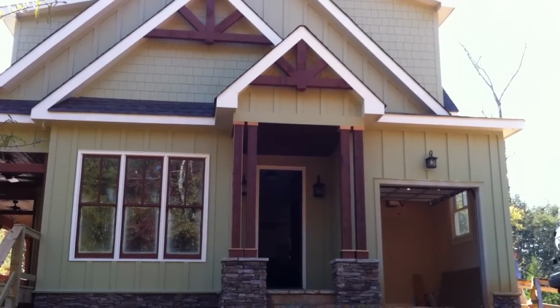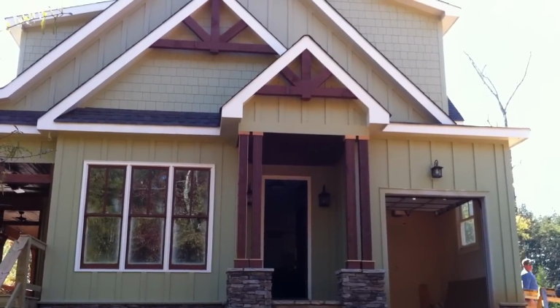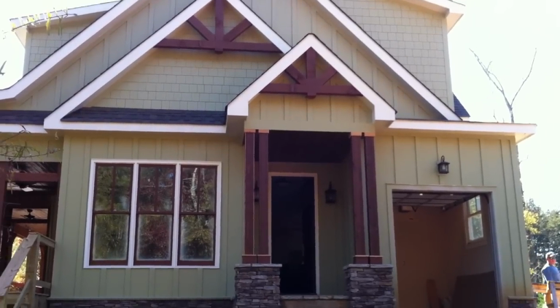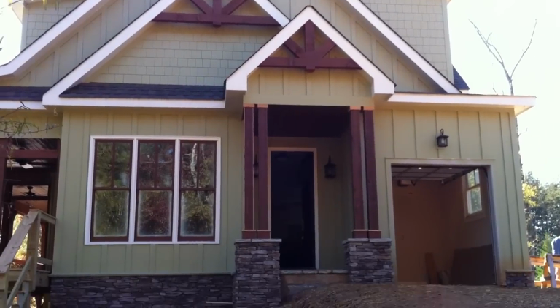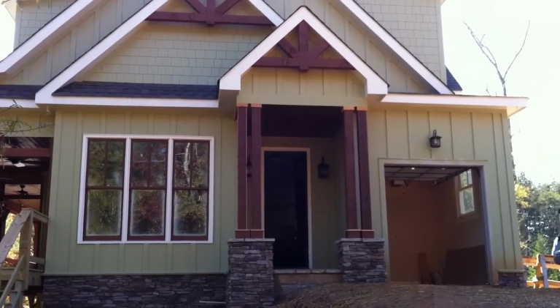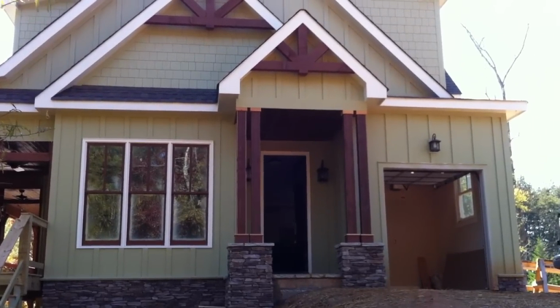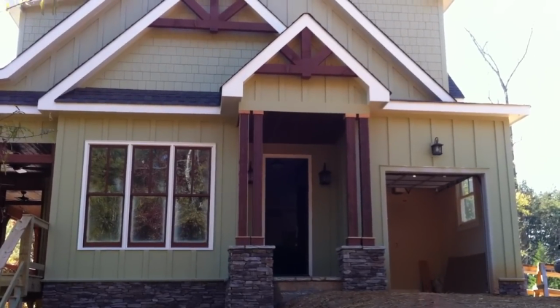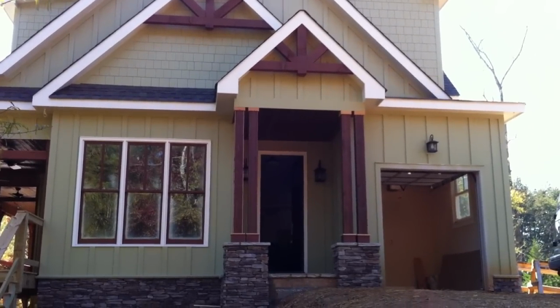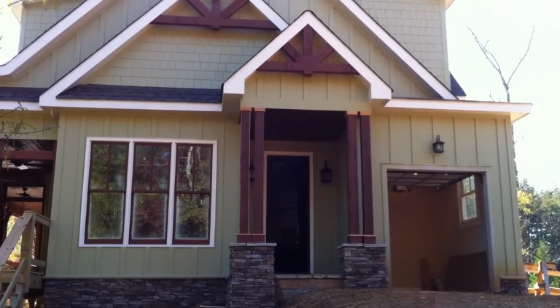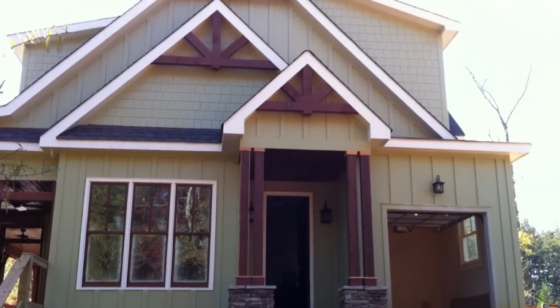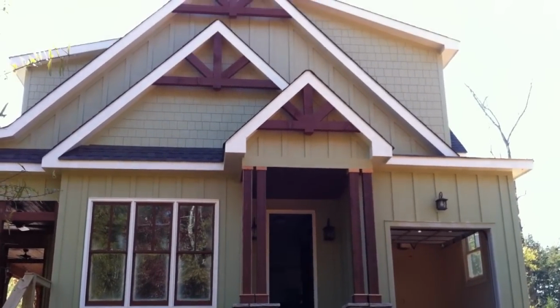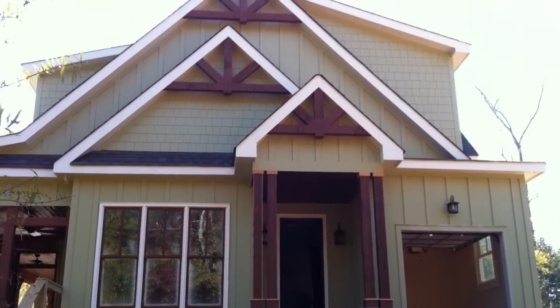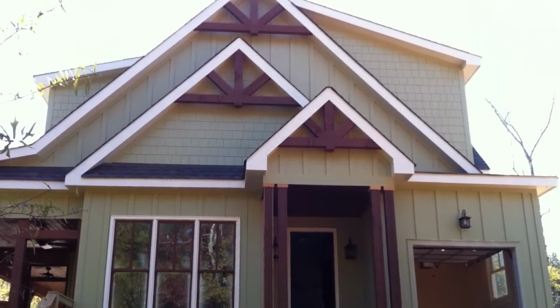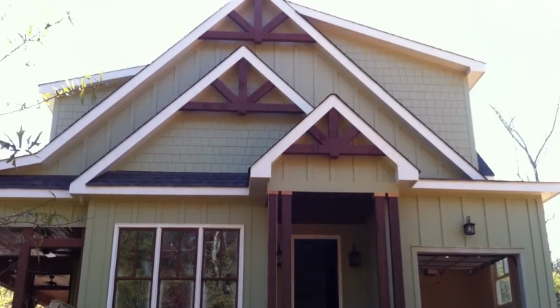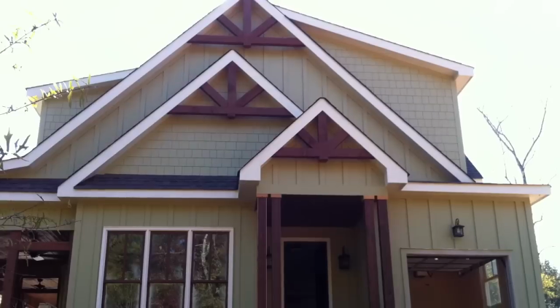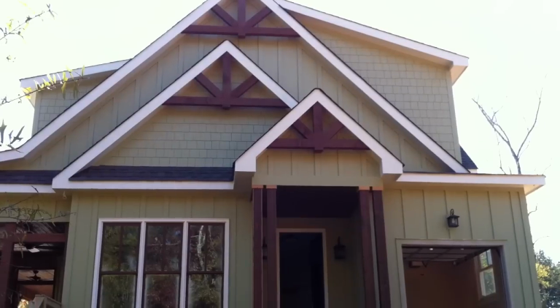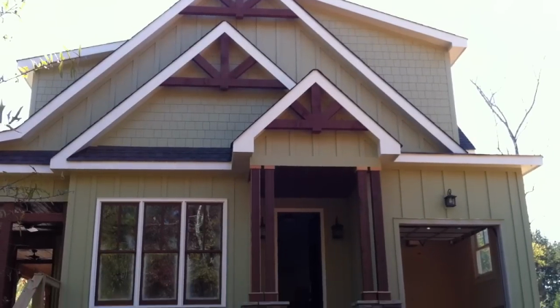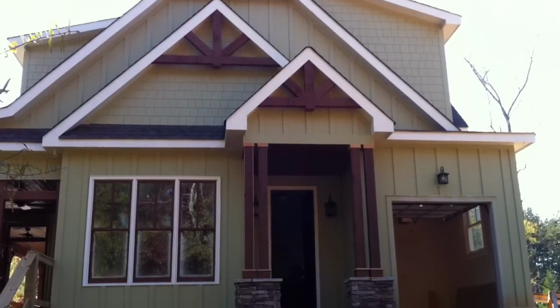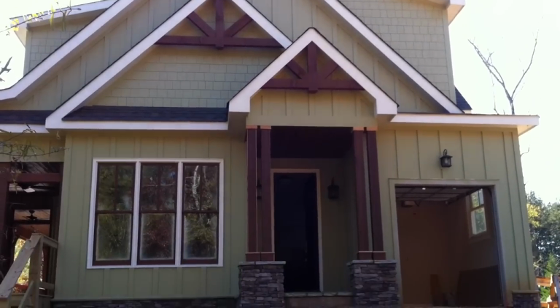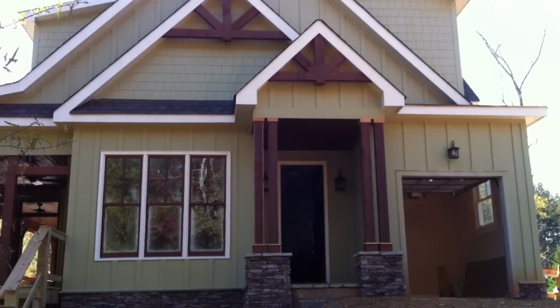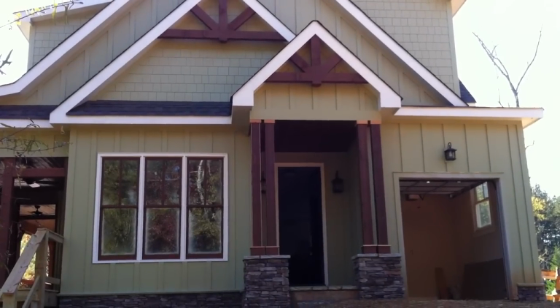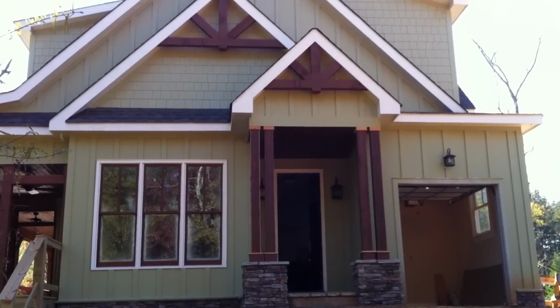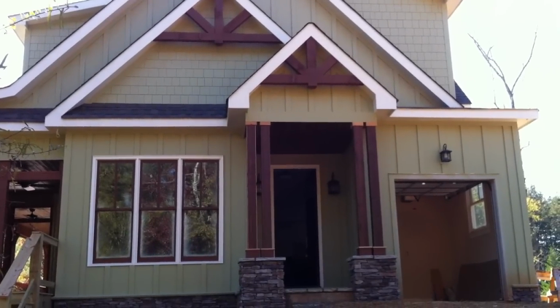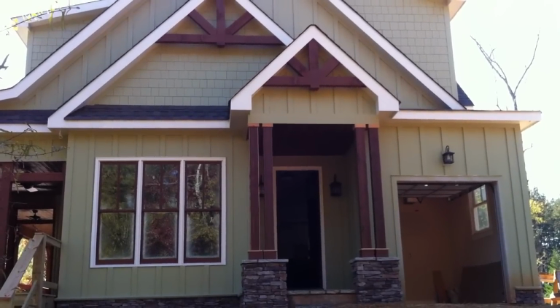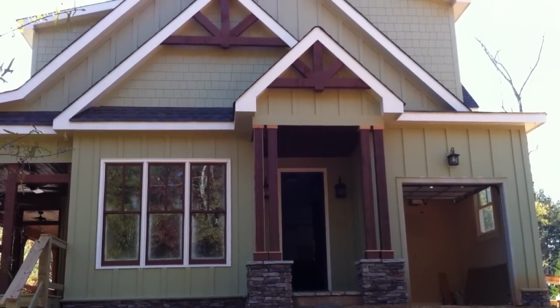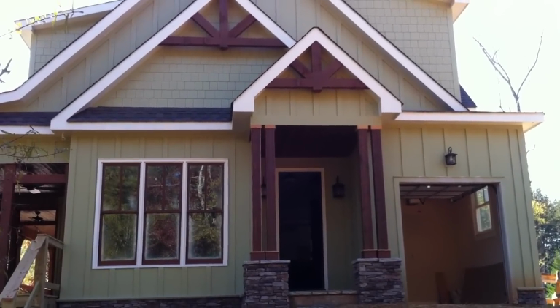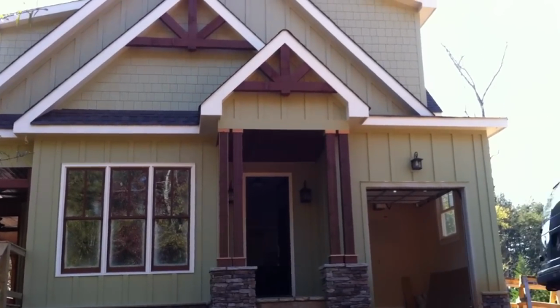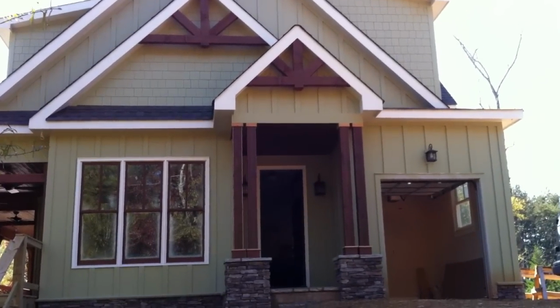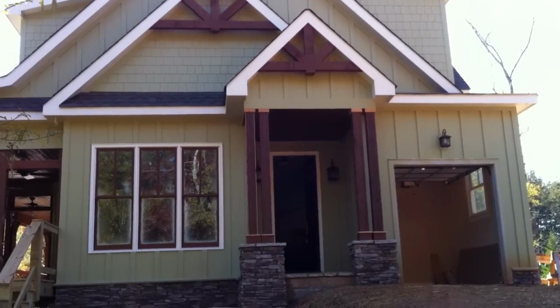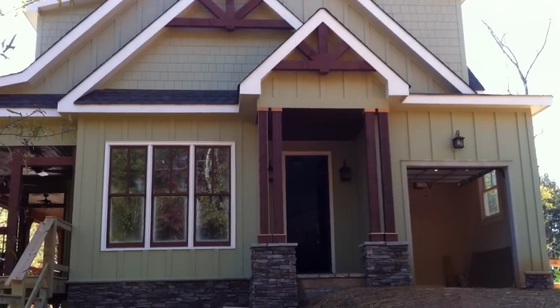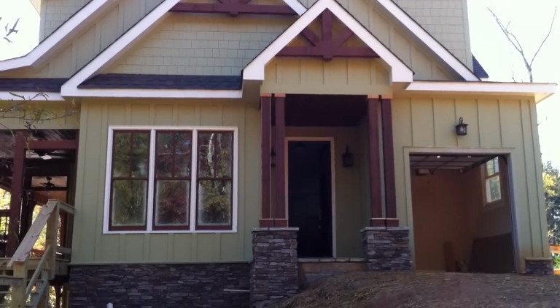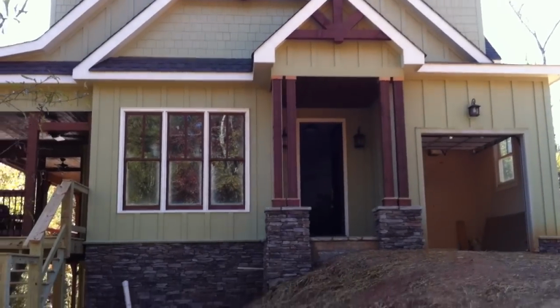Hey, this is Tom Miller with spotonthelake.com. I'm up at the dream spot under construction. We've got a lot of the exterior finishes in now, the paint and the staining on the wood.